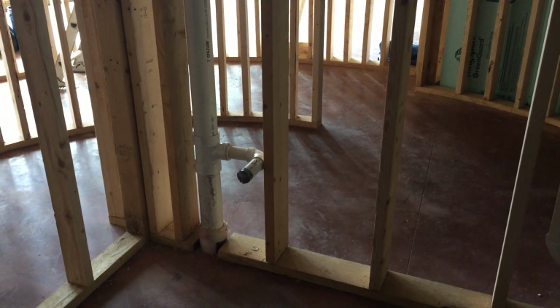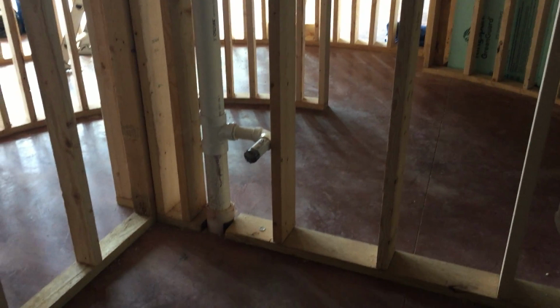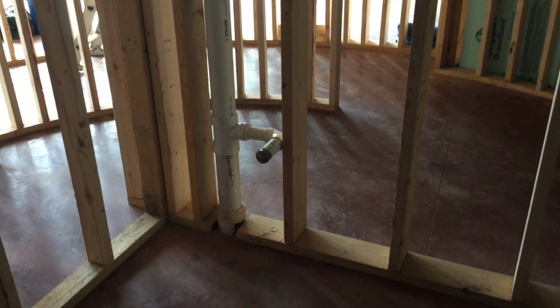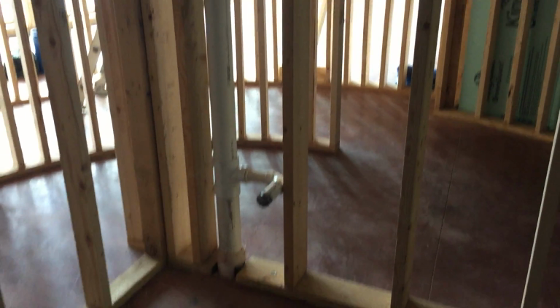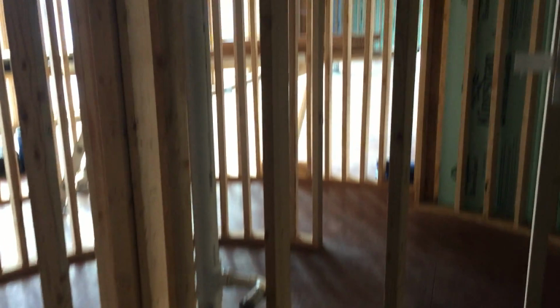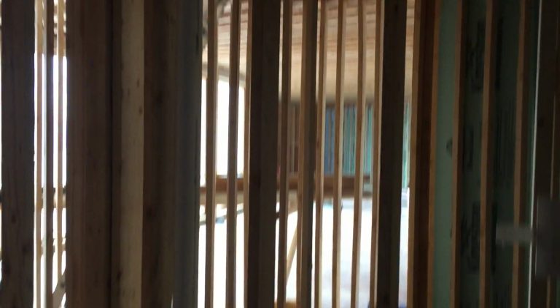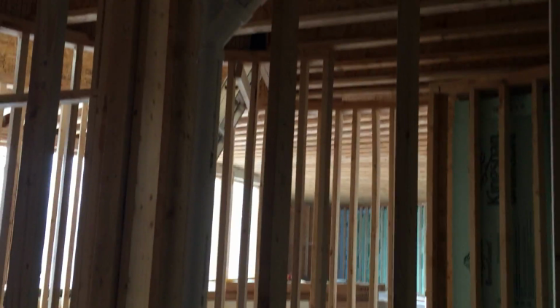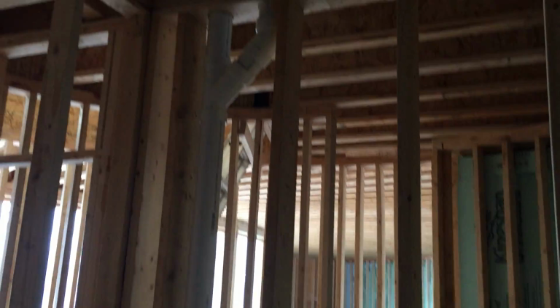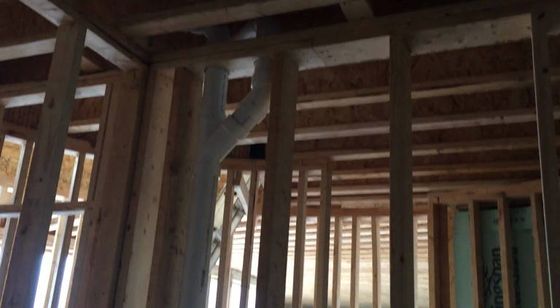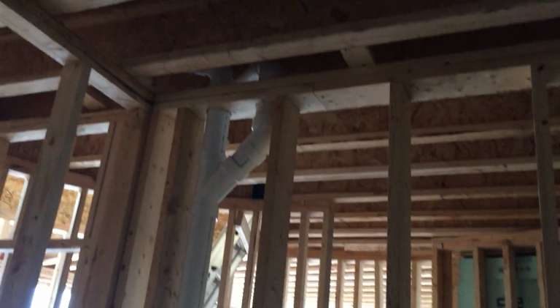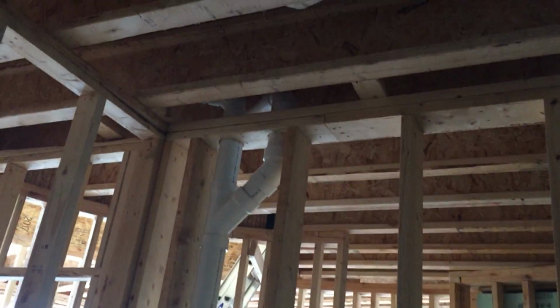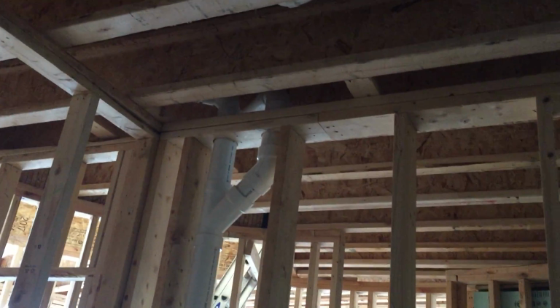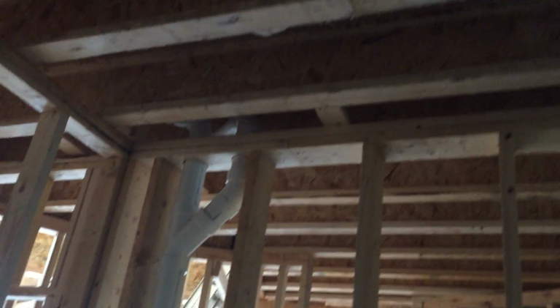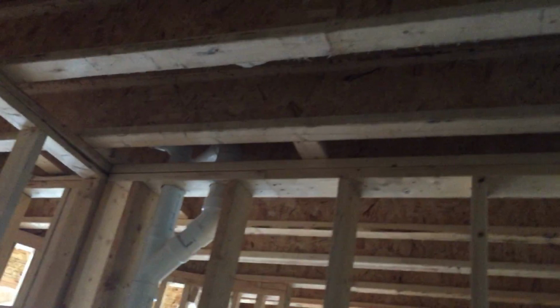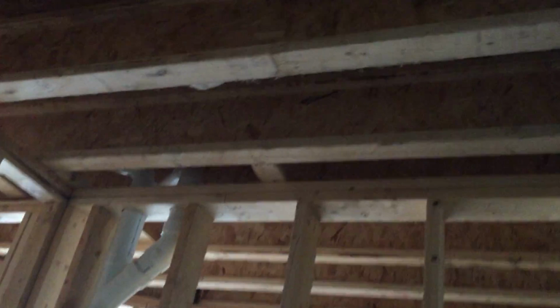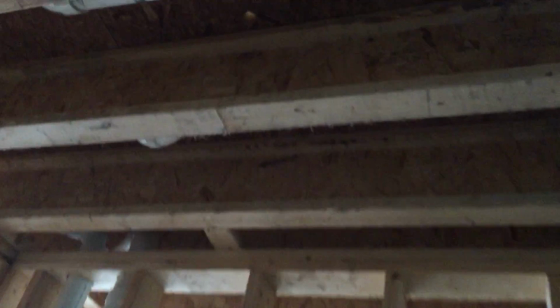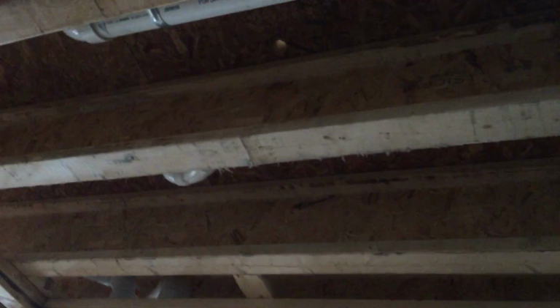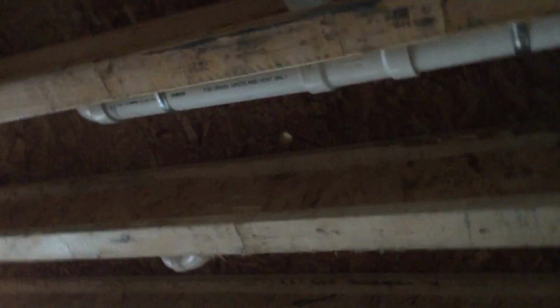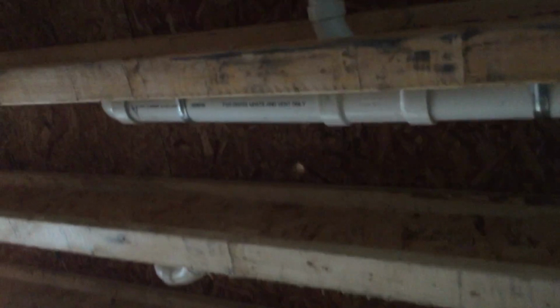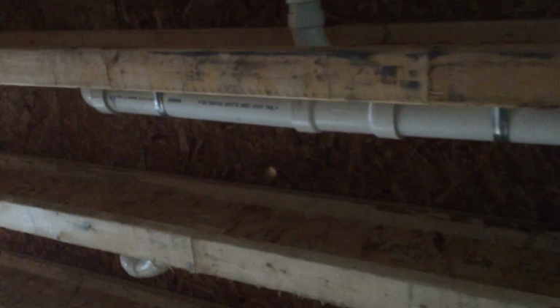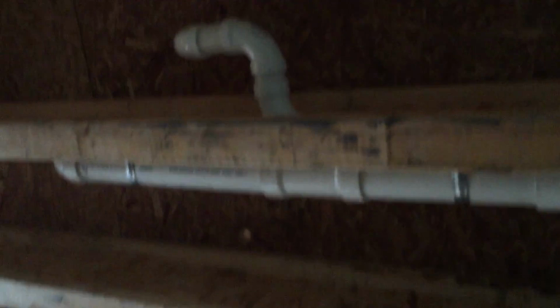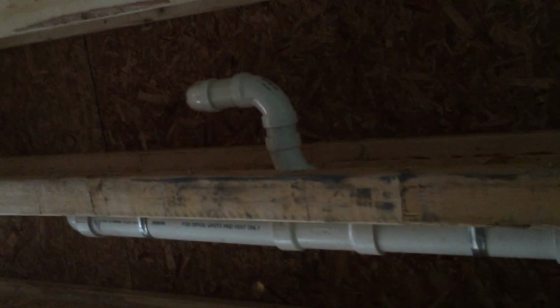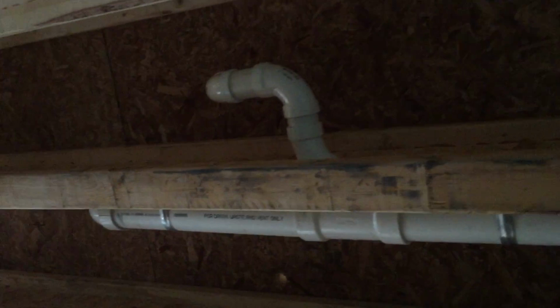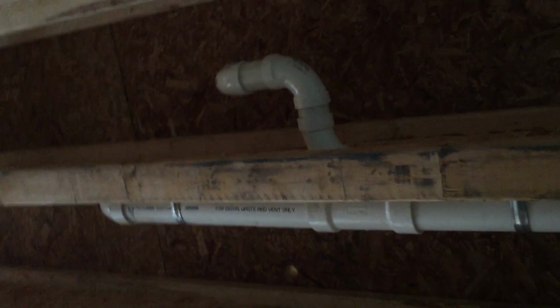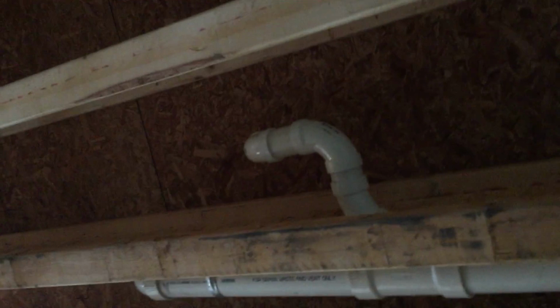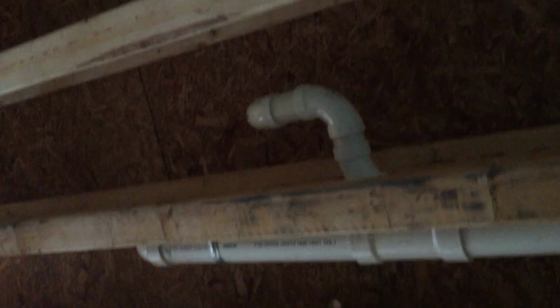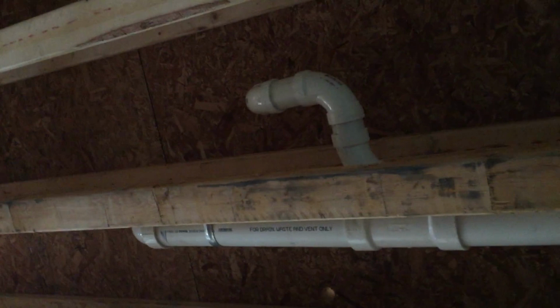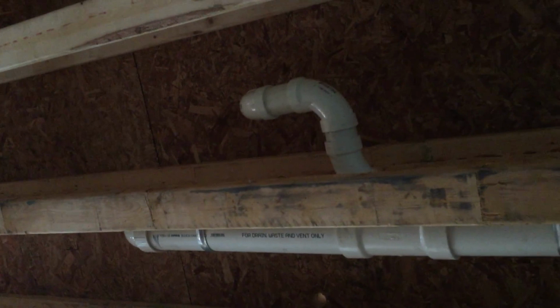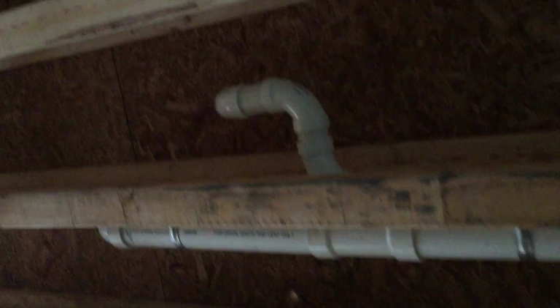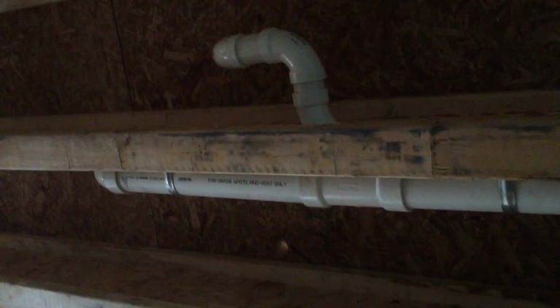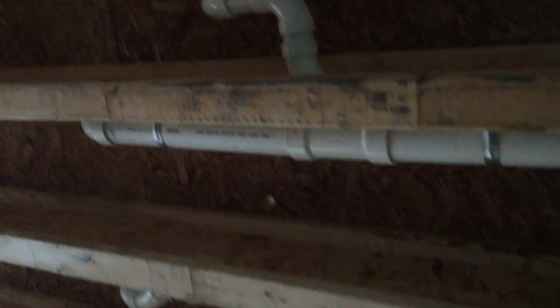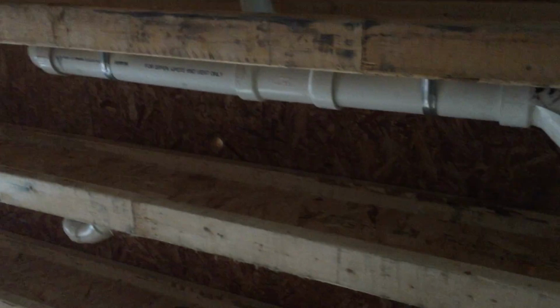Here in this video you can see the plumbing has been installed in the mechanical room downstairs. You can see the plumbing that's been done up in the ceiling, which goes to the sink drain and I believe the toilets upstairs.